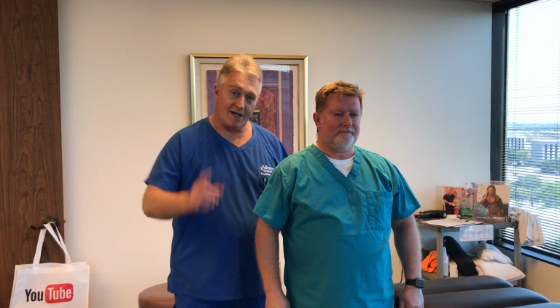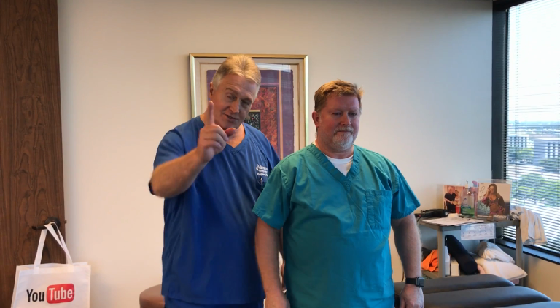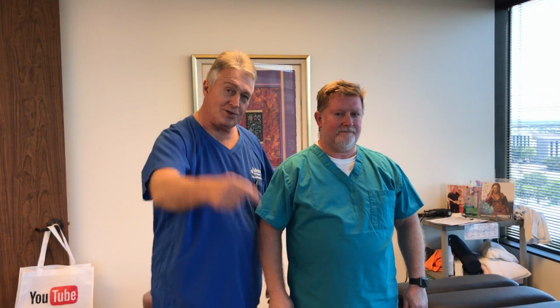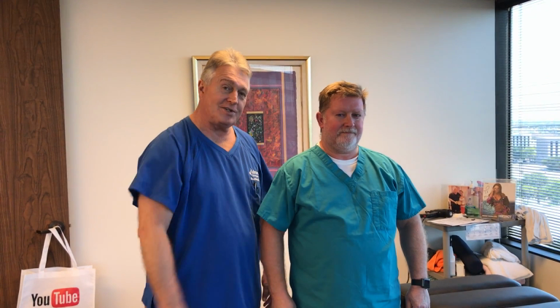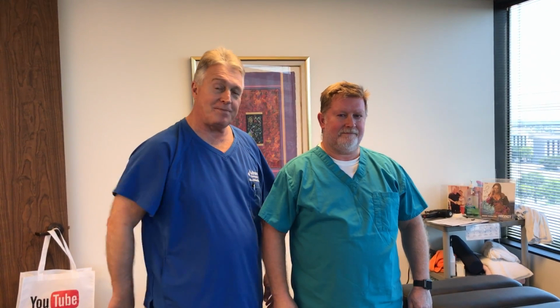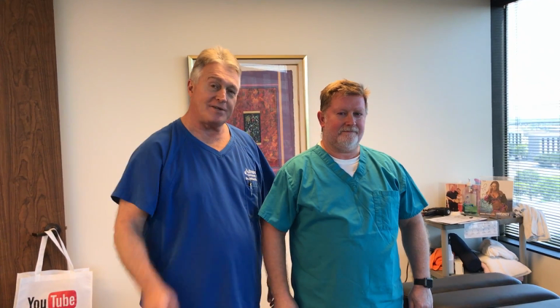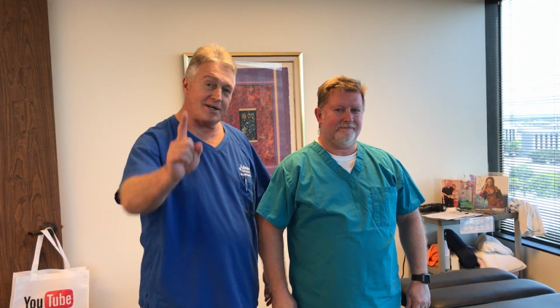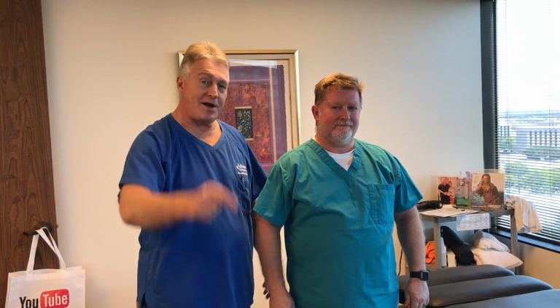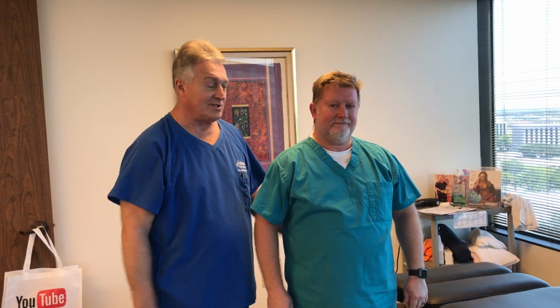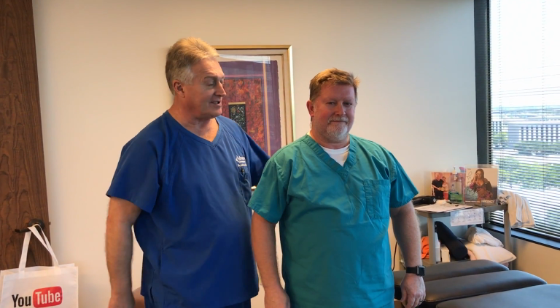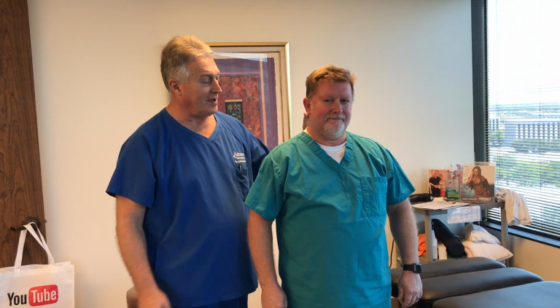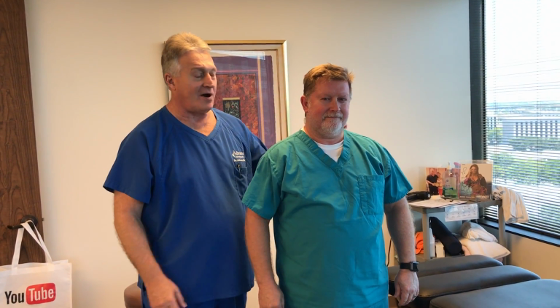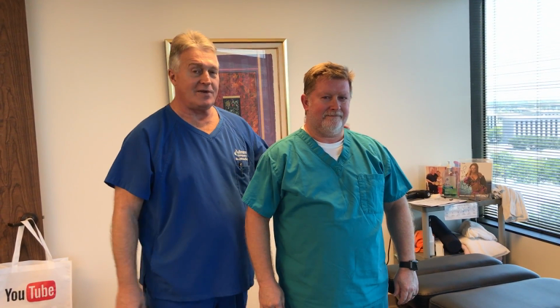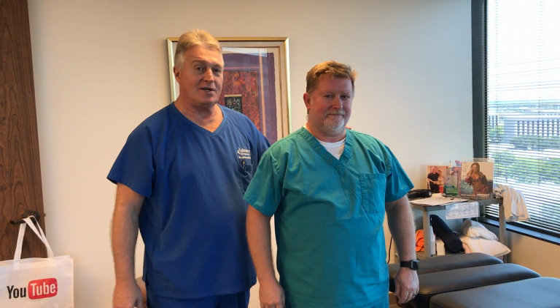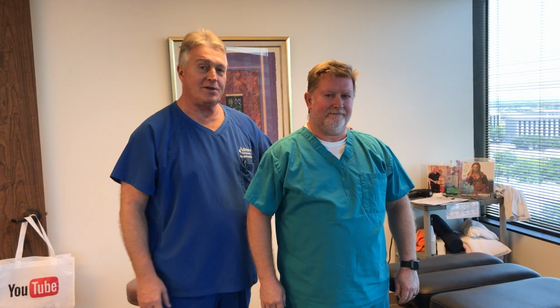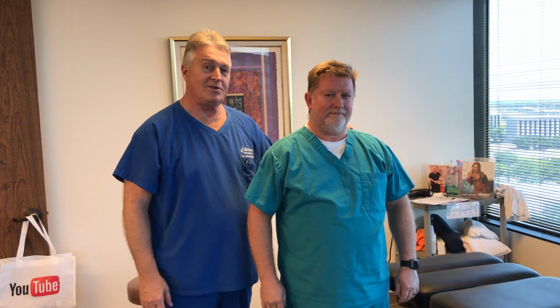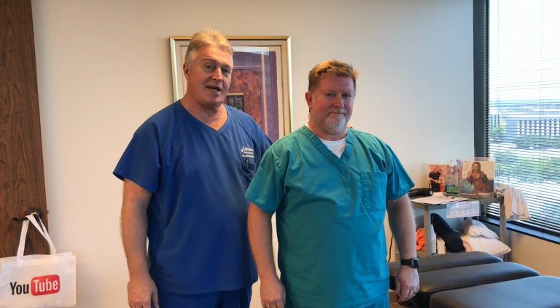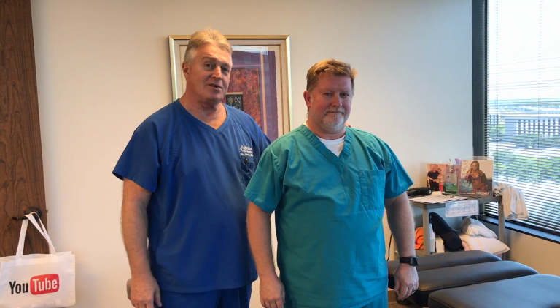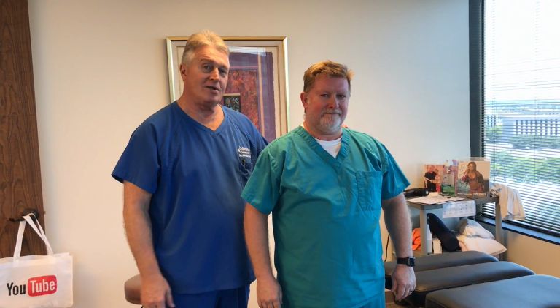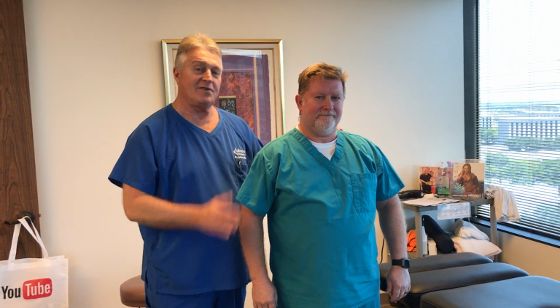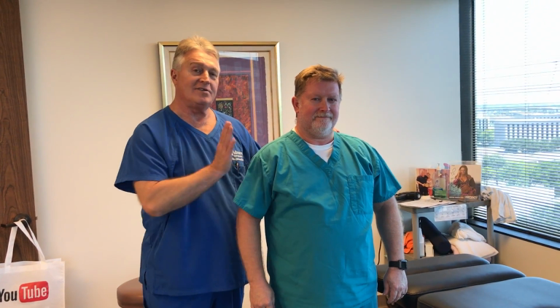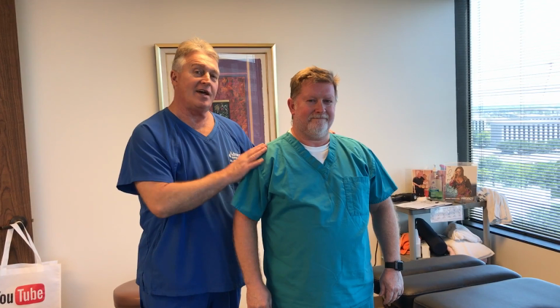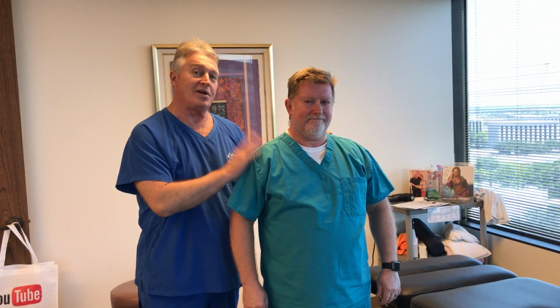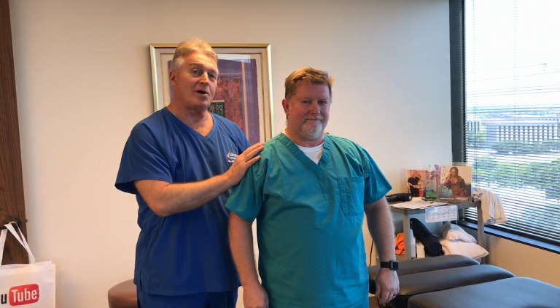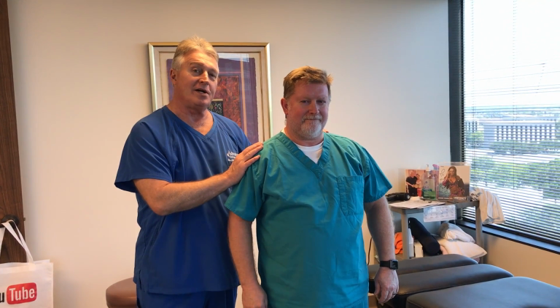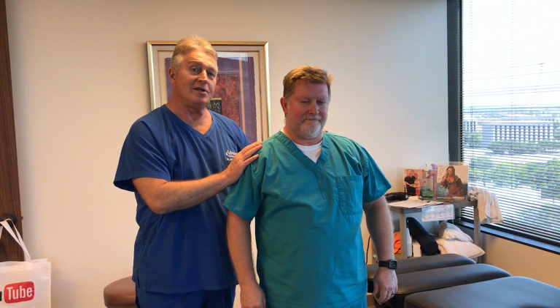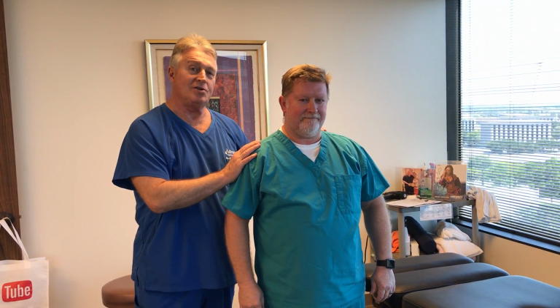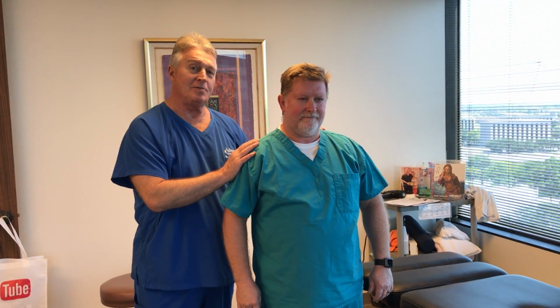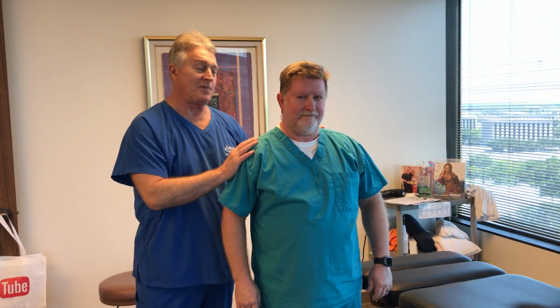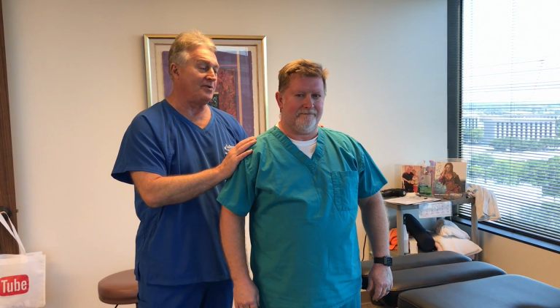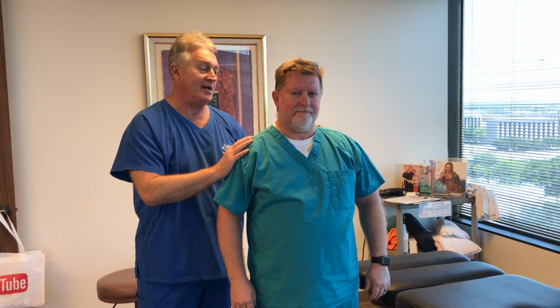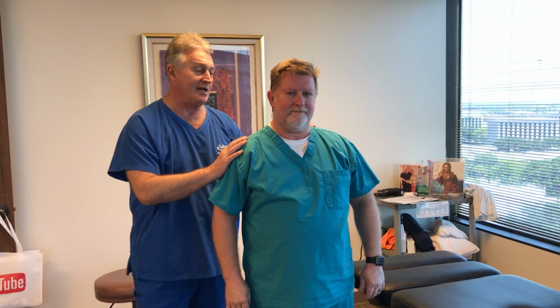Hi, this is your Houston chiropractor, Dr. Gregory Johnson. We have Harvey in here with us this afternoon. Harvey is a healthcare worker here in the Houston metropolitan area.